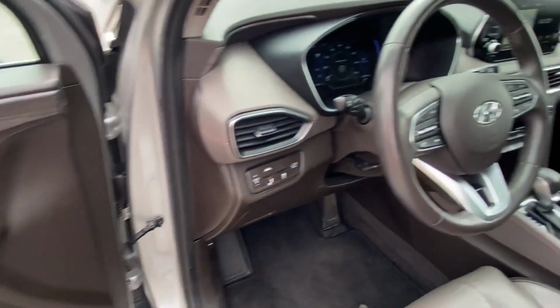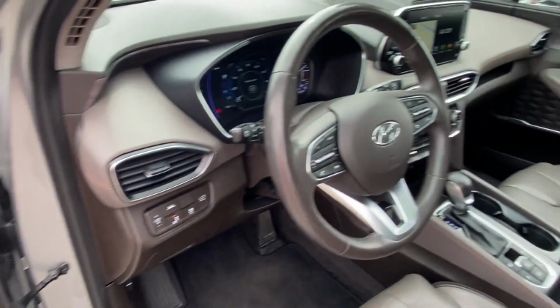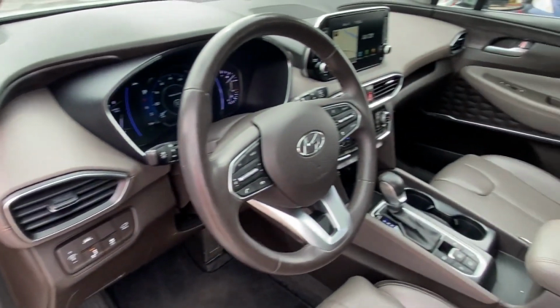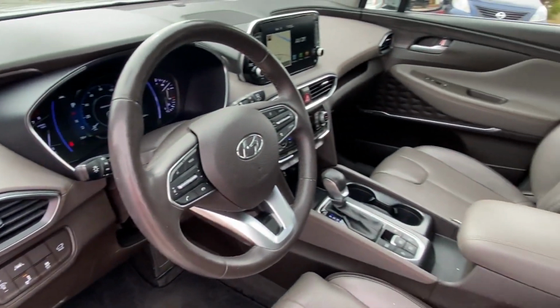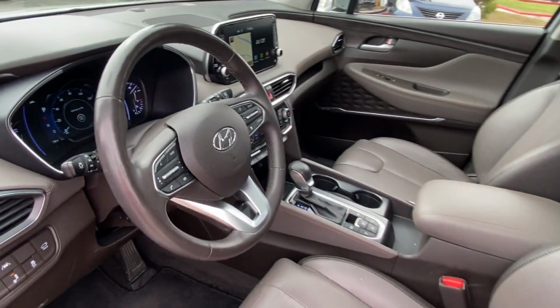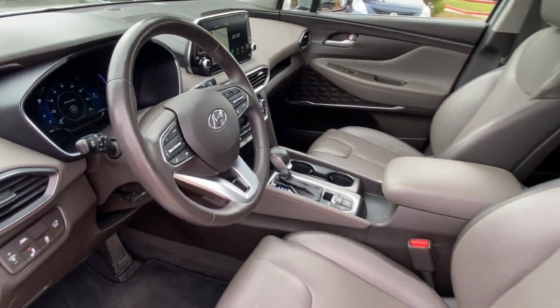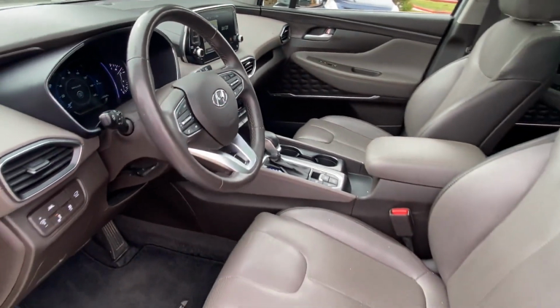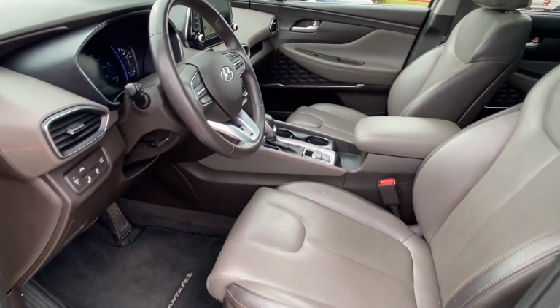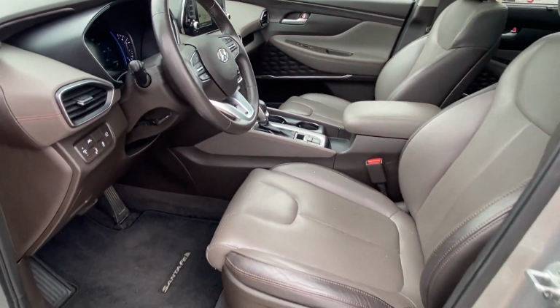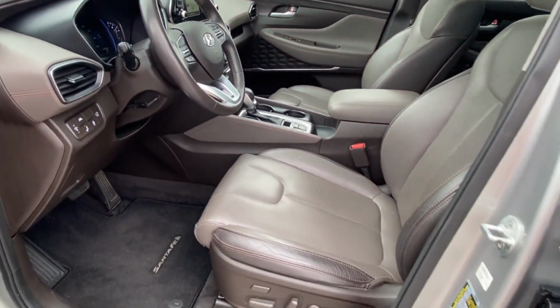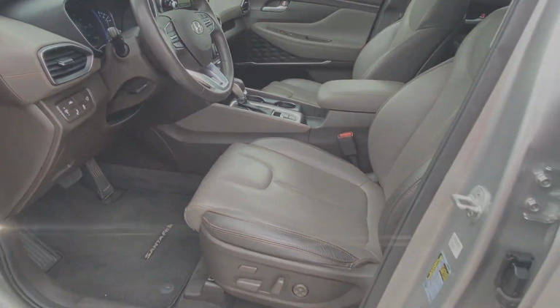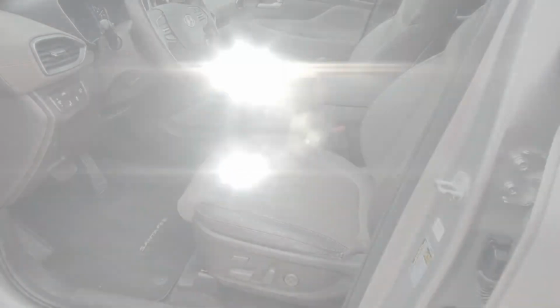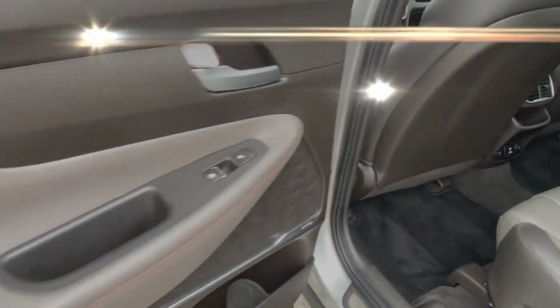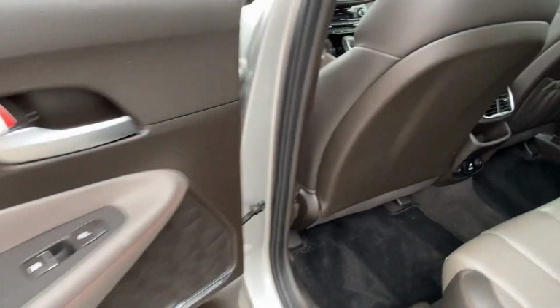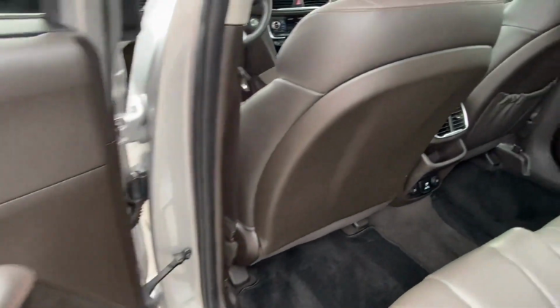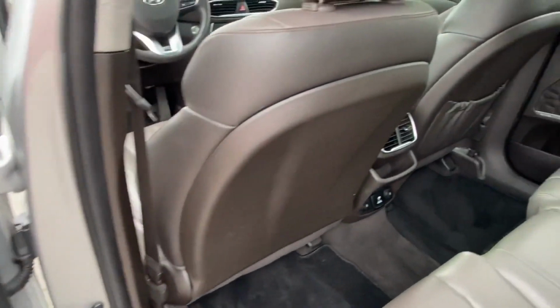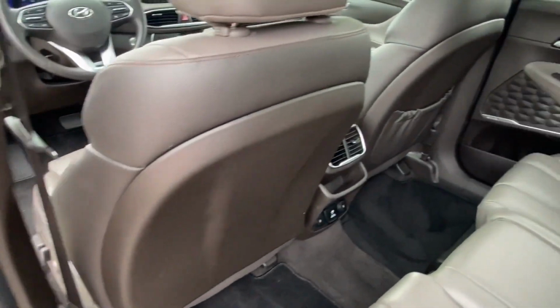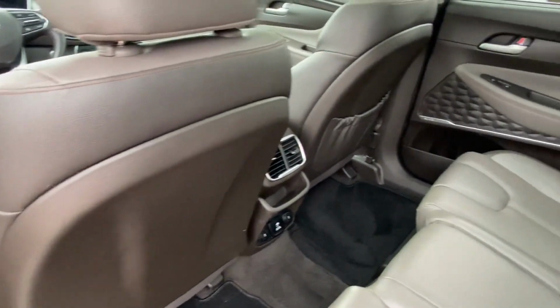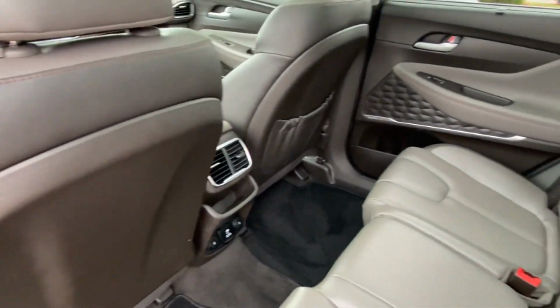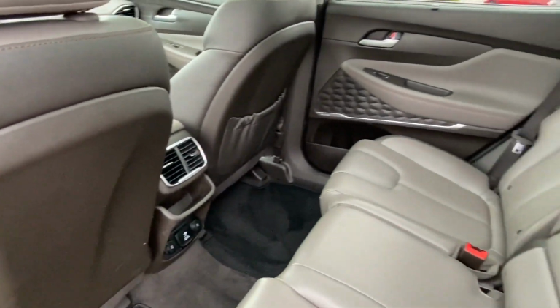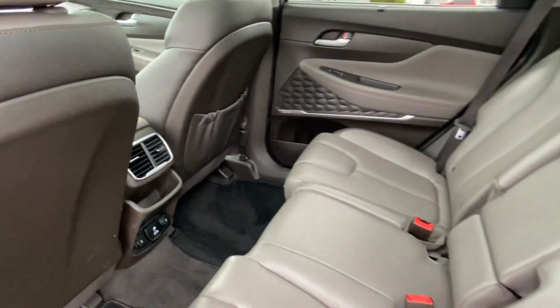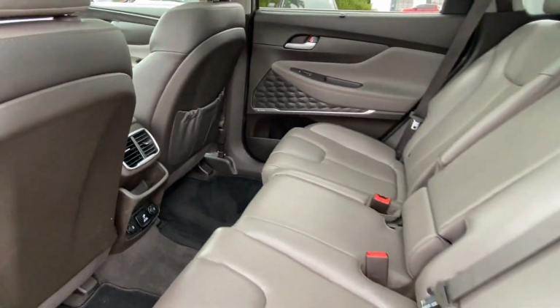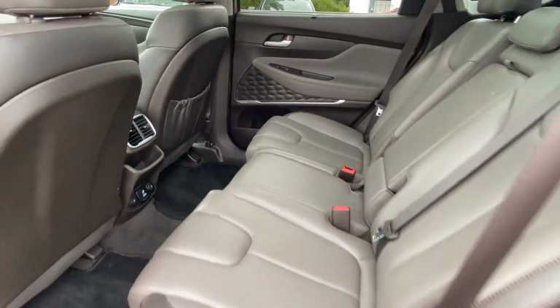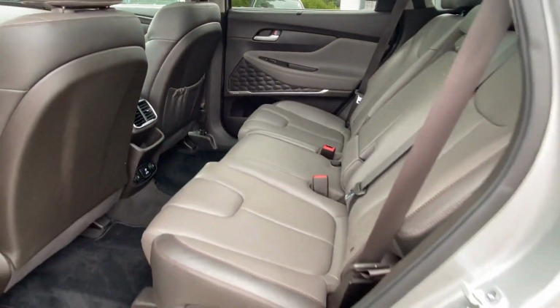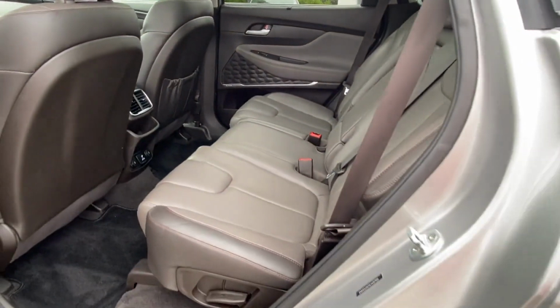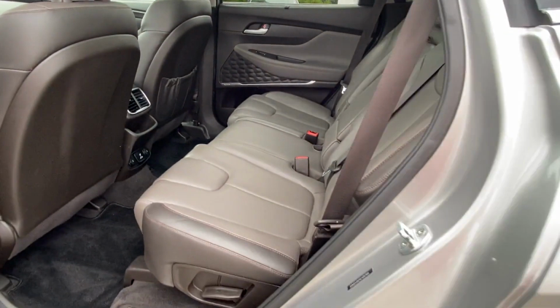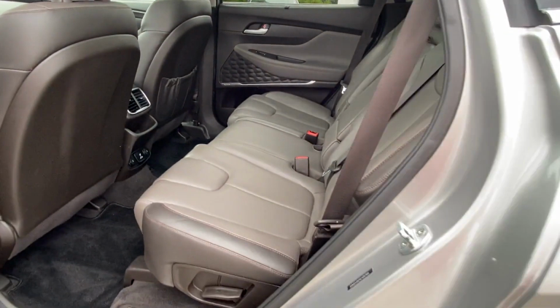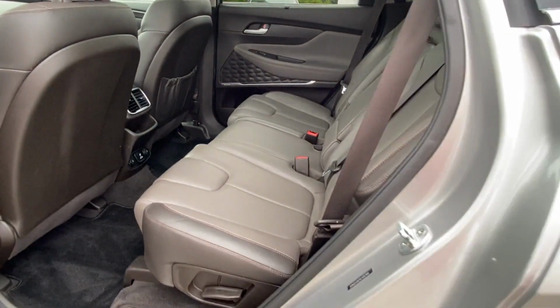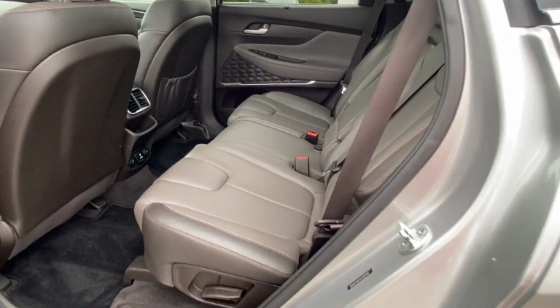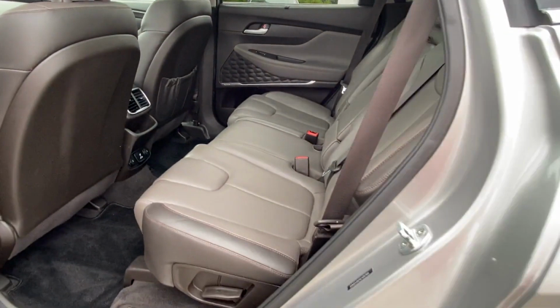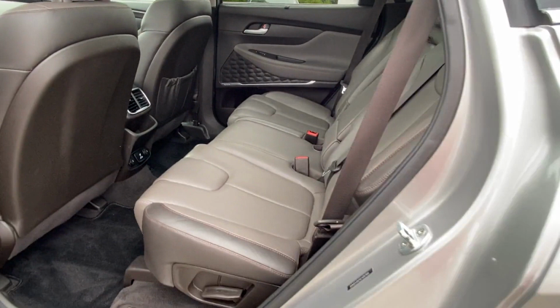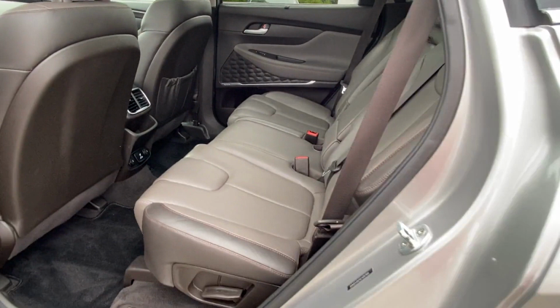Premium Sound System, Multi-Zone Air Conditioning, Blind Spot Monitor, Parking Aid Sensor, Heated Side View Mirrors, Leather Seats, Panoramic Roof, Moon Roof, and Backup Camera.